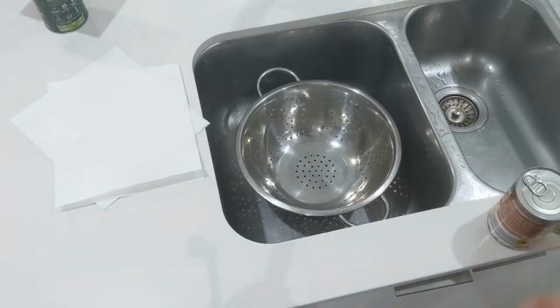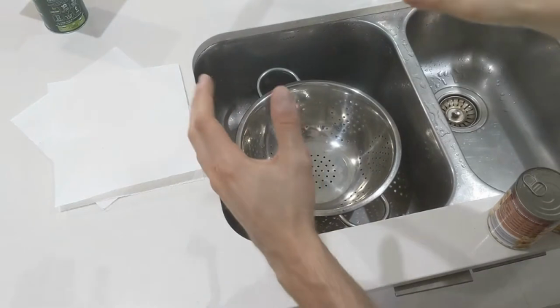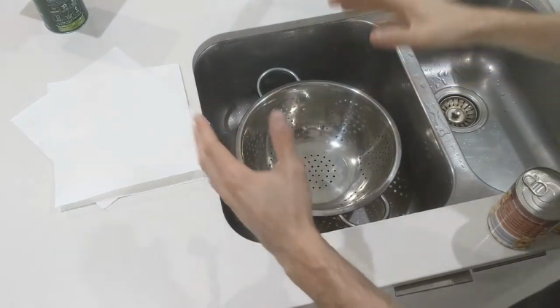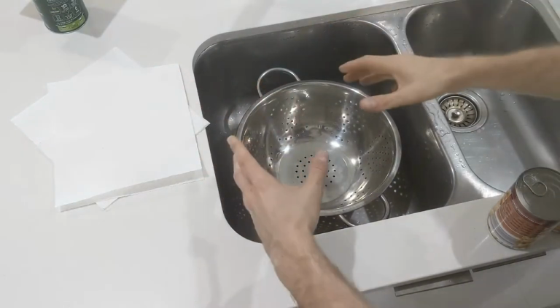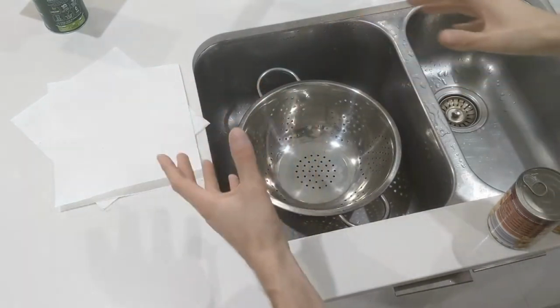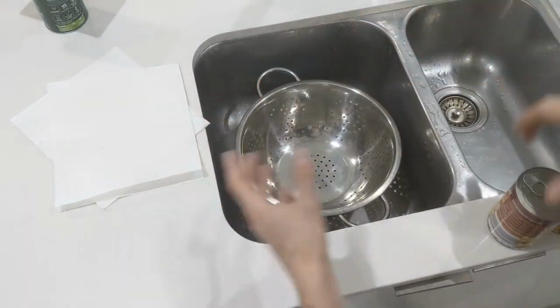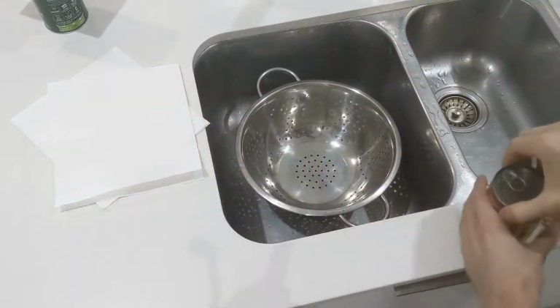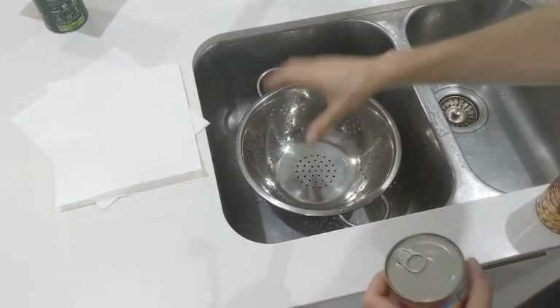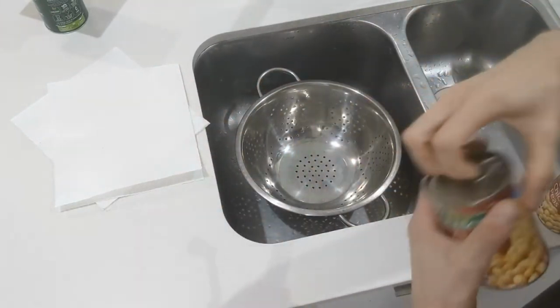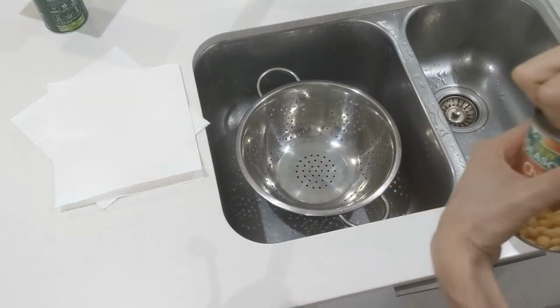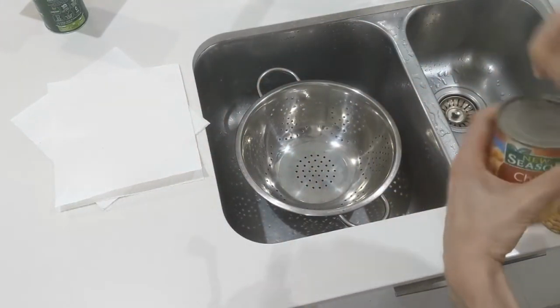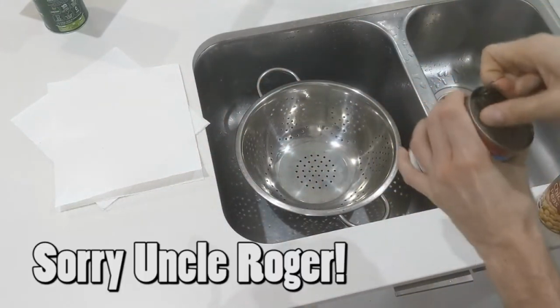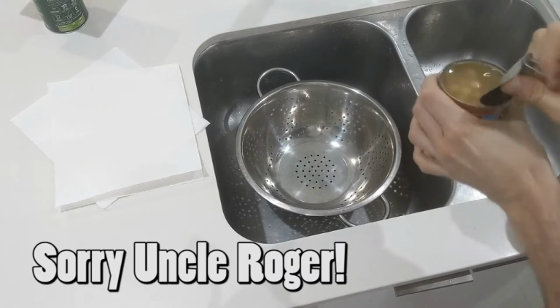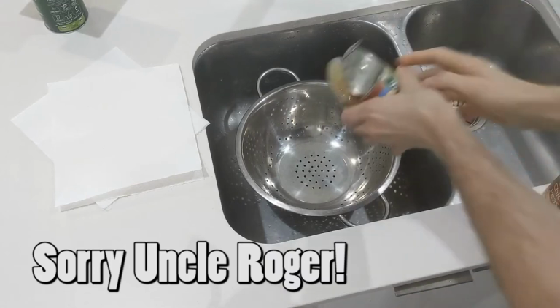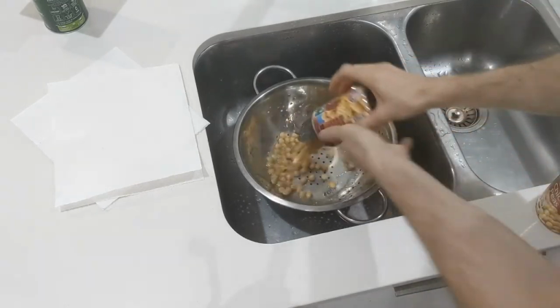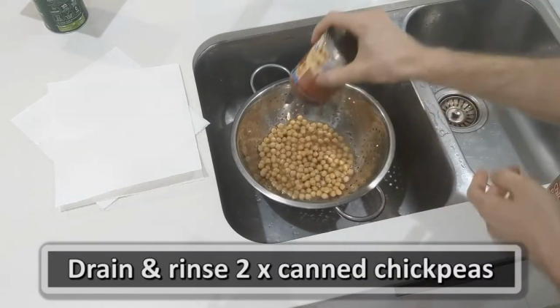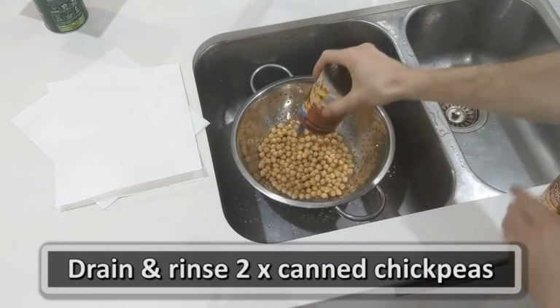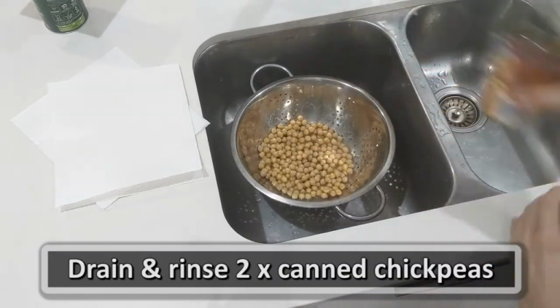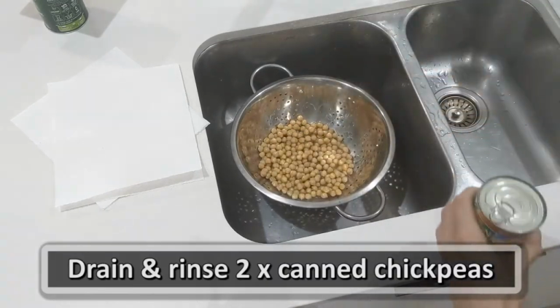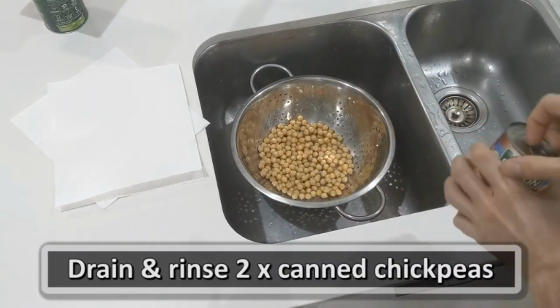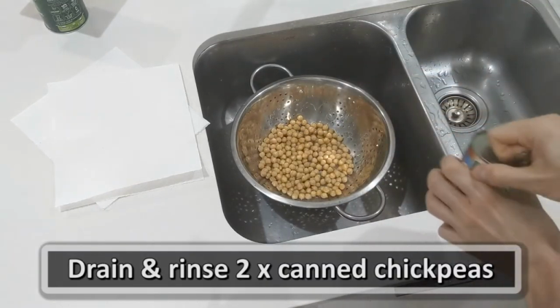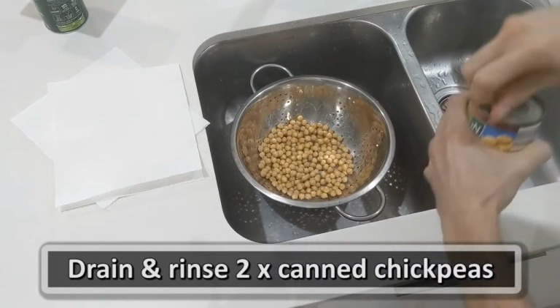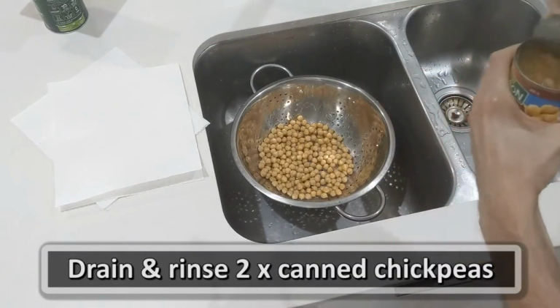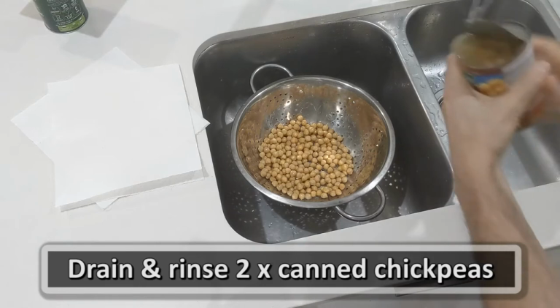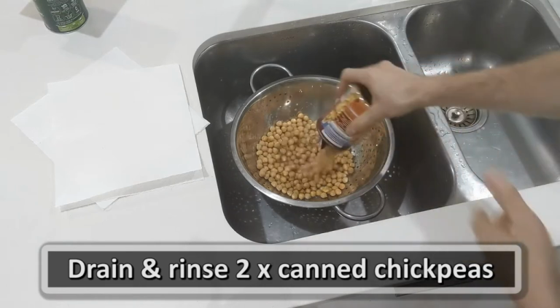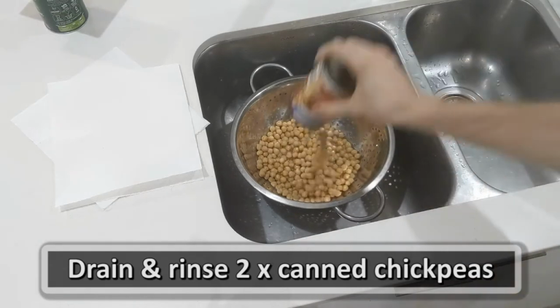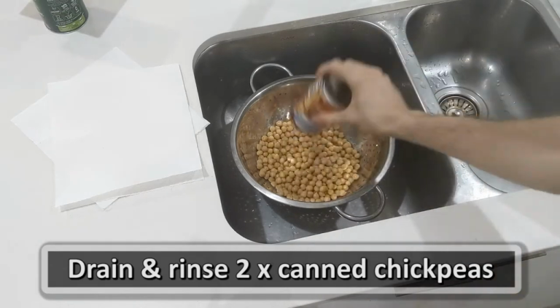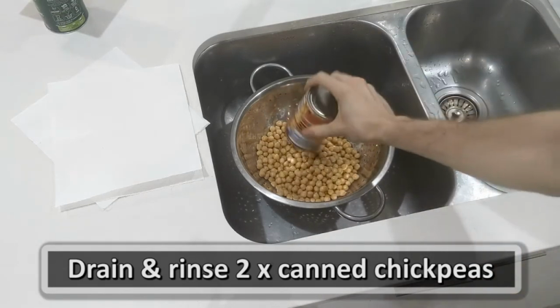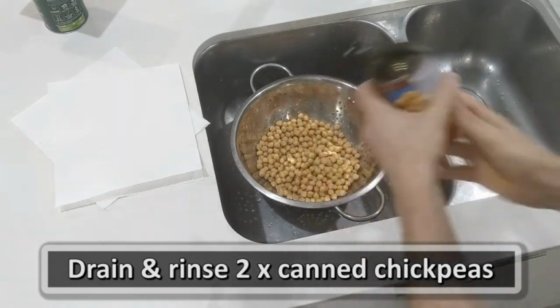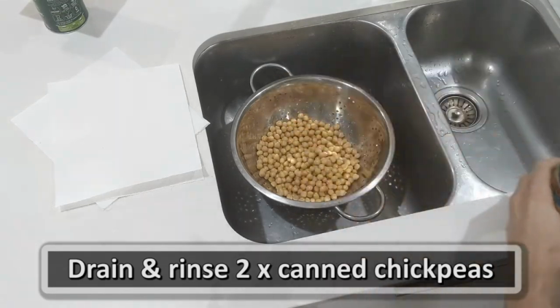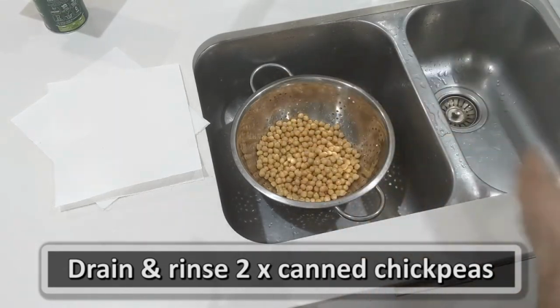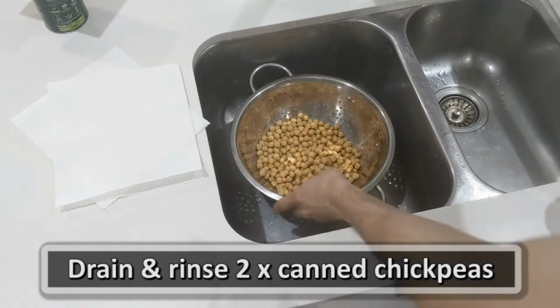The first step is very, very simple. All you're going to do is get a colander and drain out these two tins of chickpeas. Nice and simple — give it a good rinse.